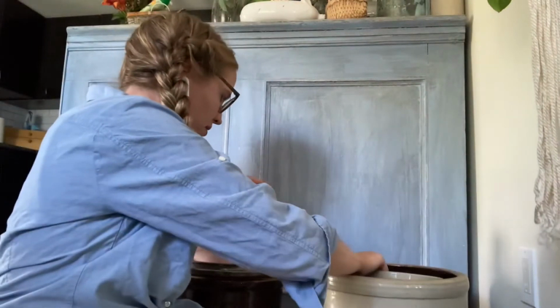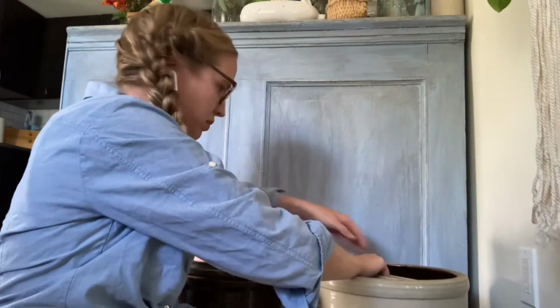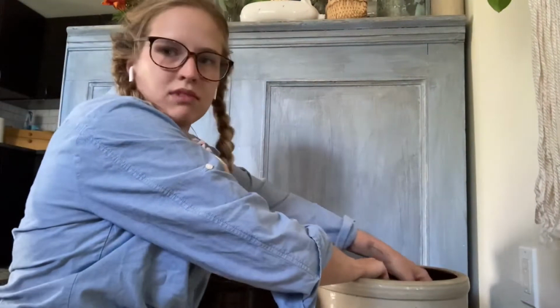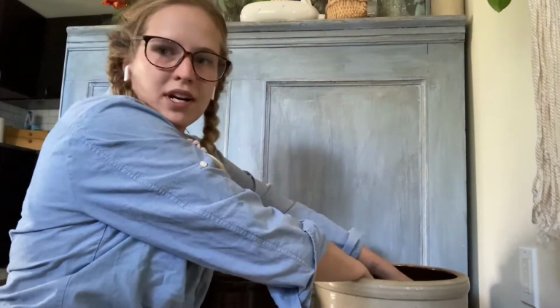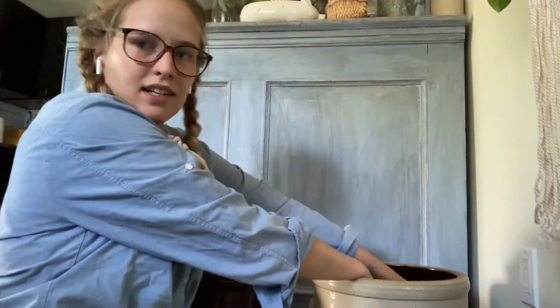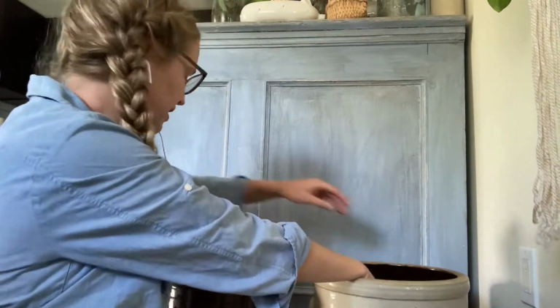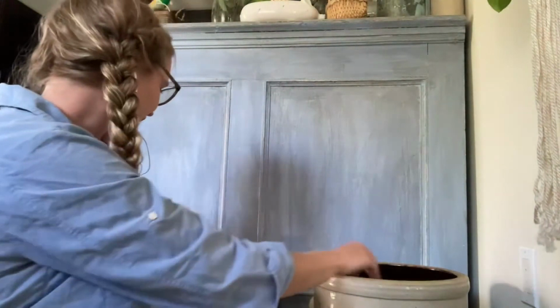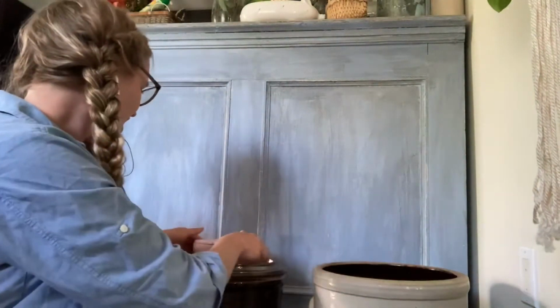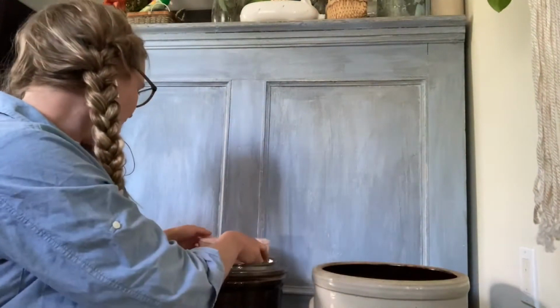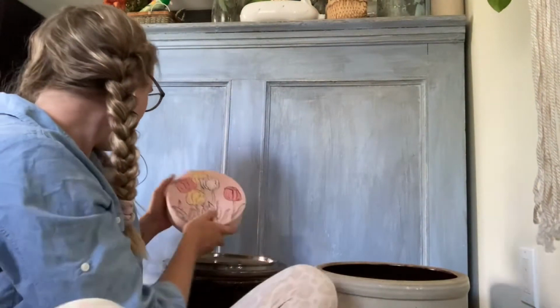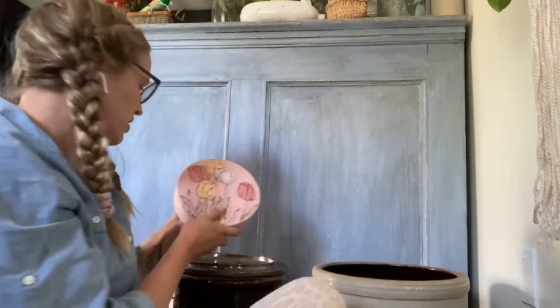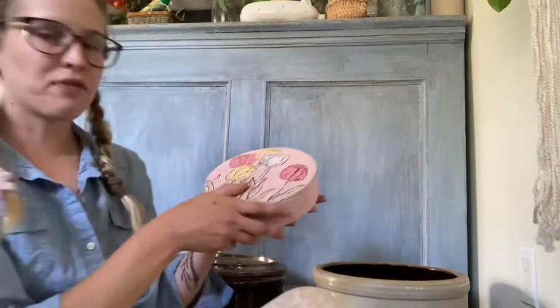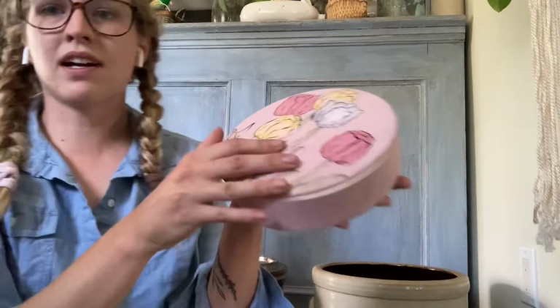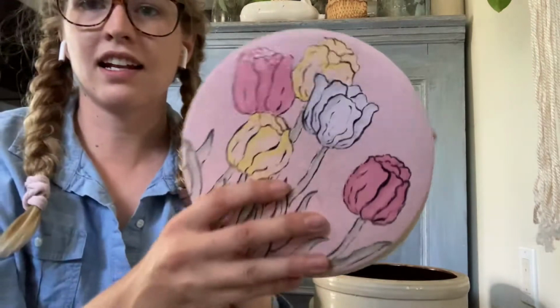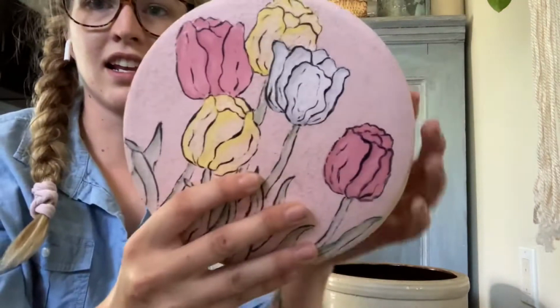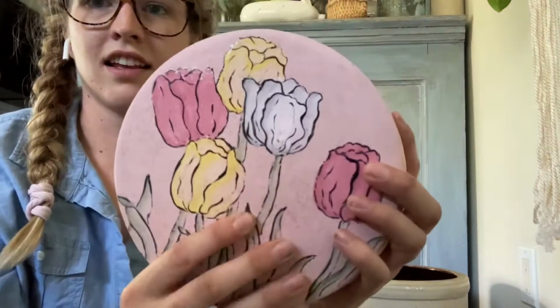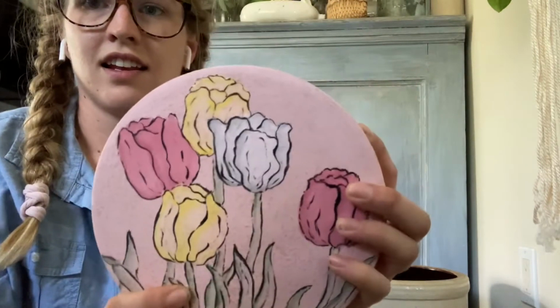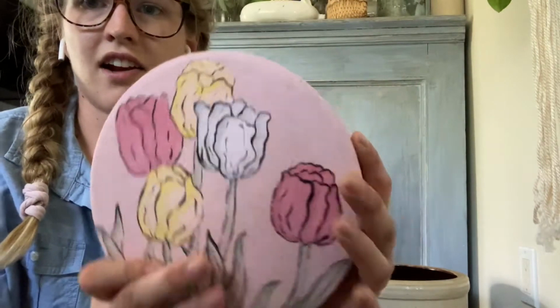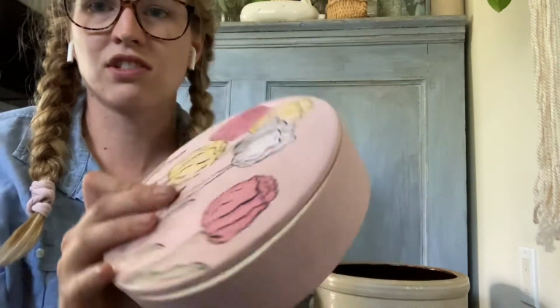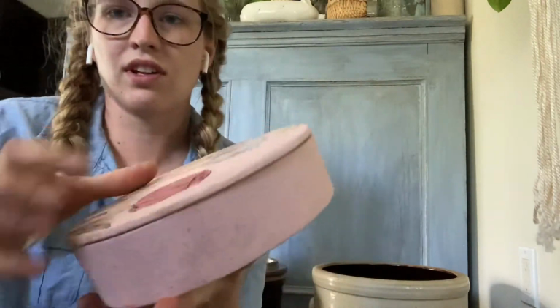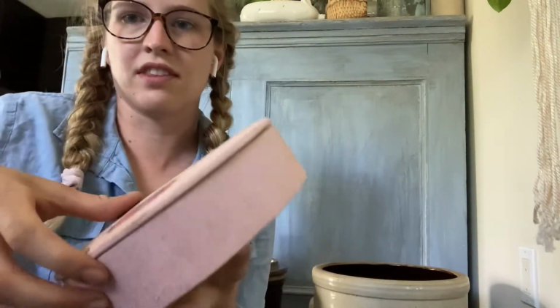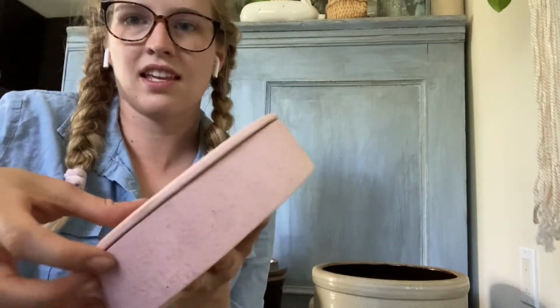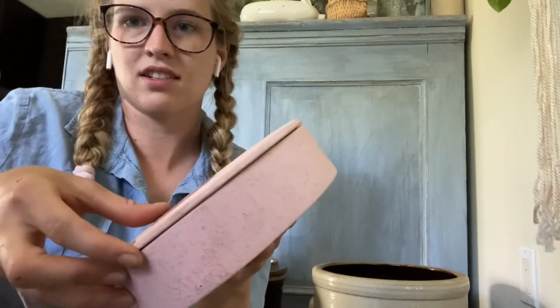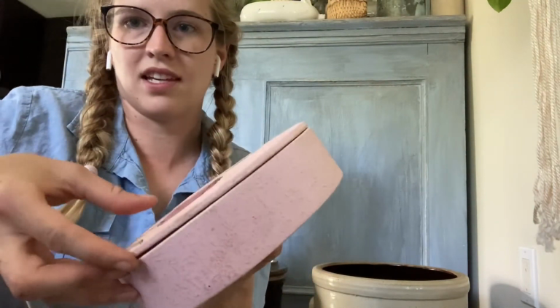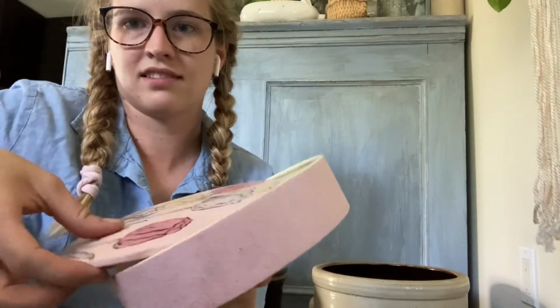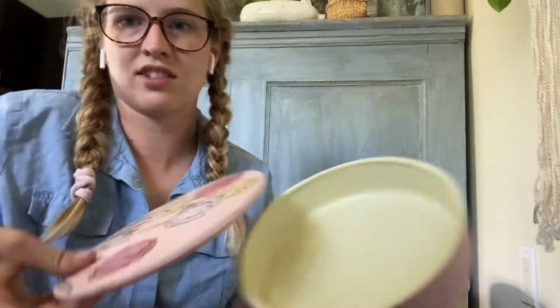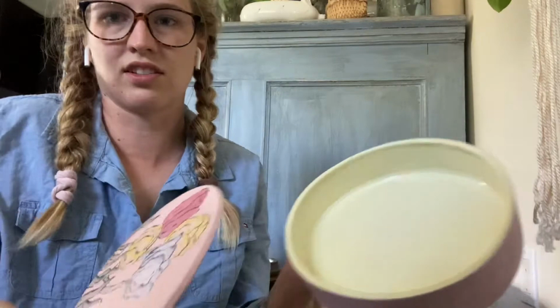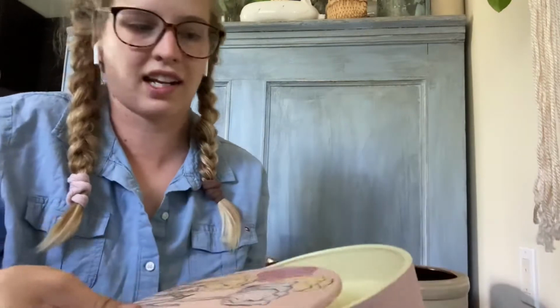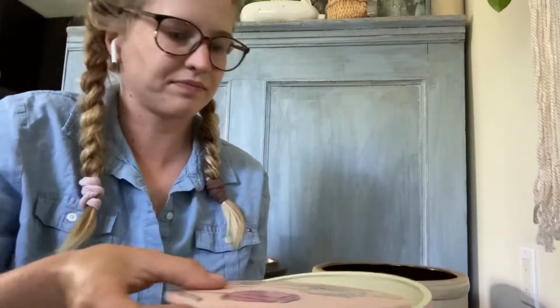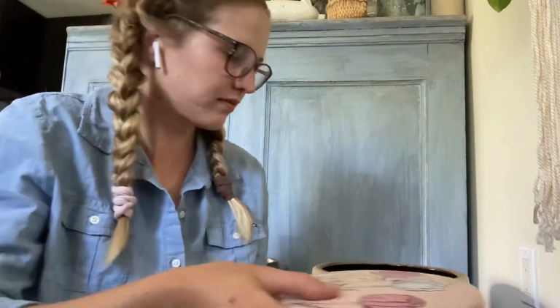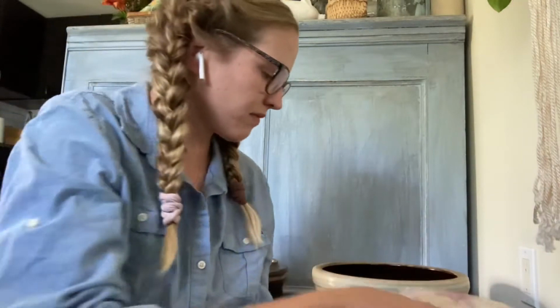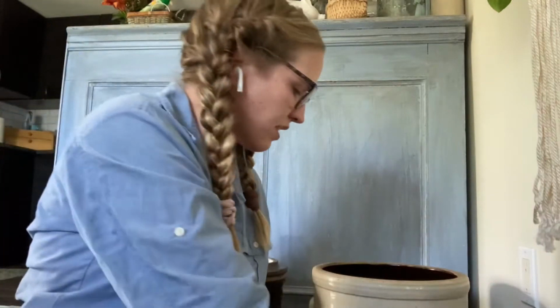We went to the flea market and I got this cute little thing that's going to be just a little trinket for sale.